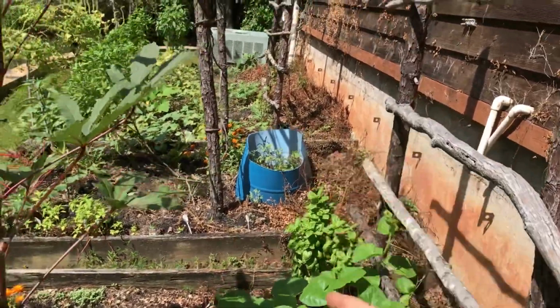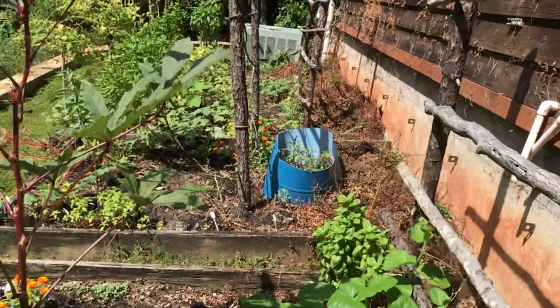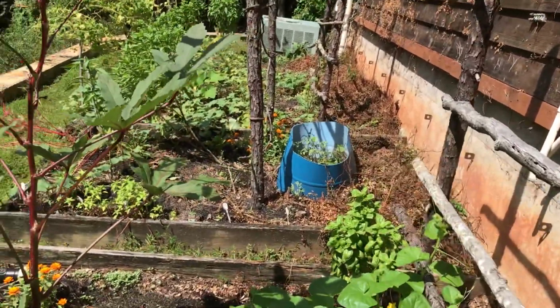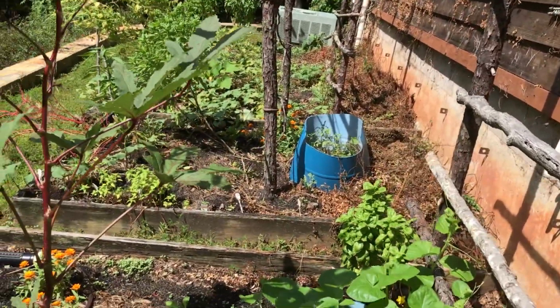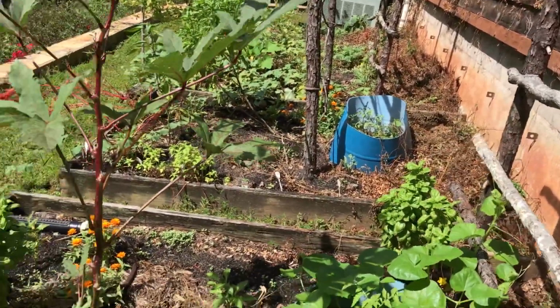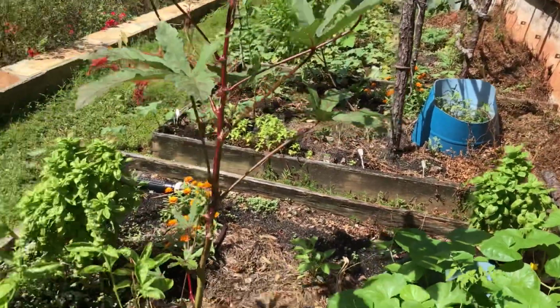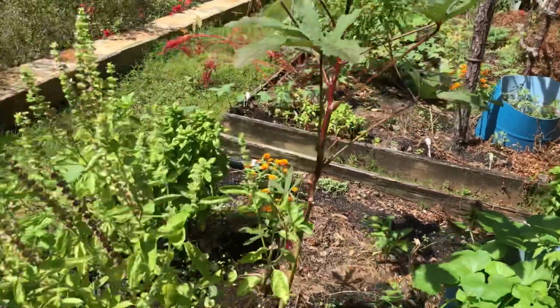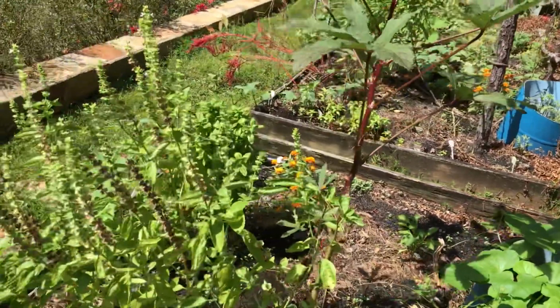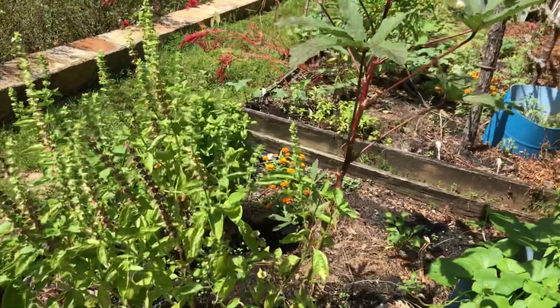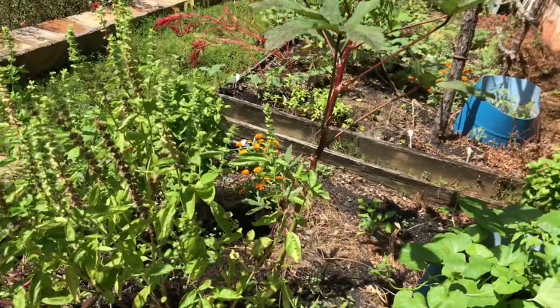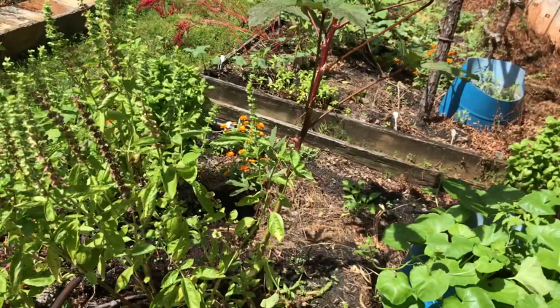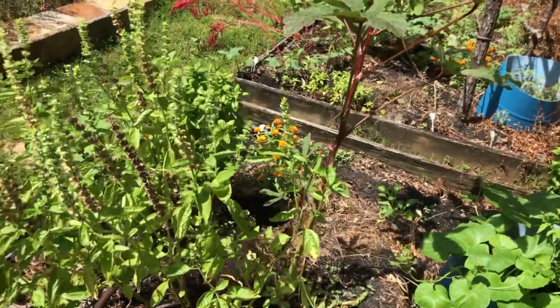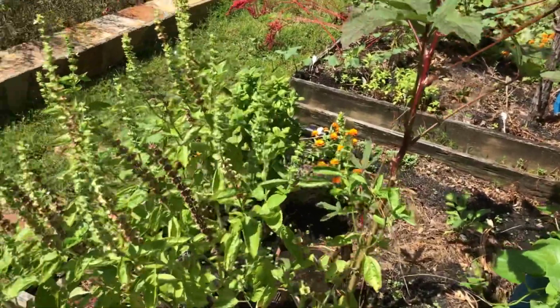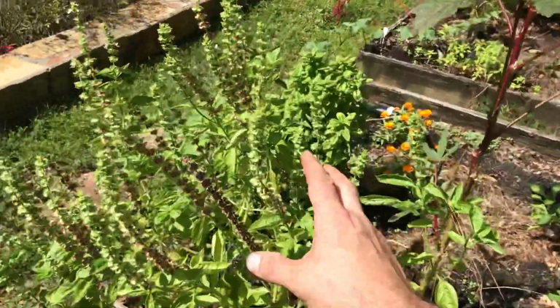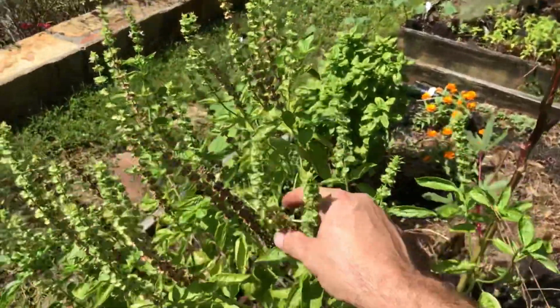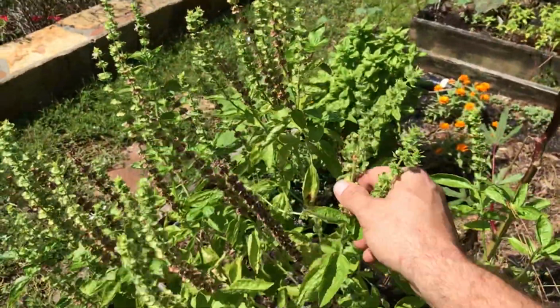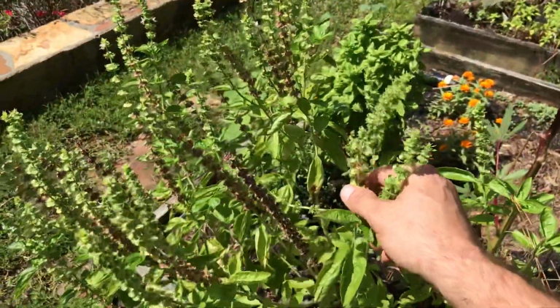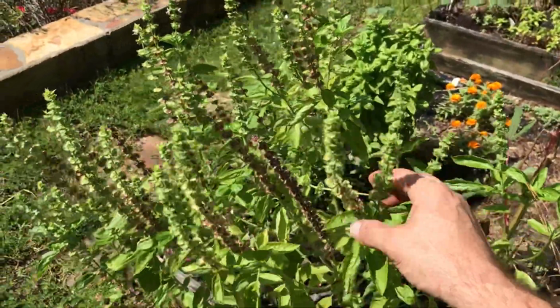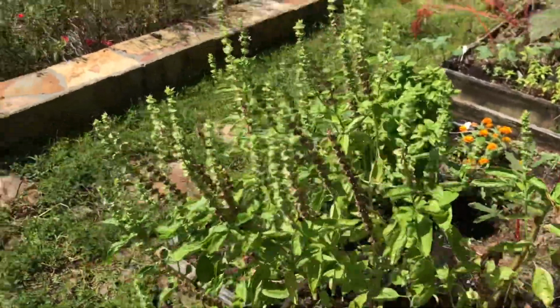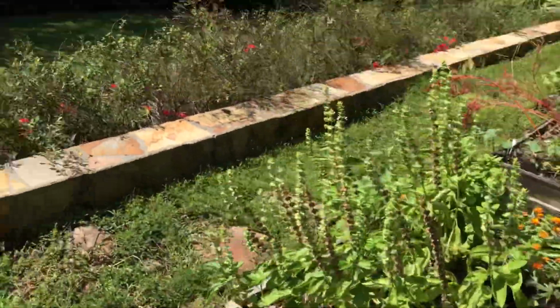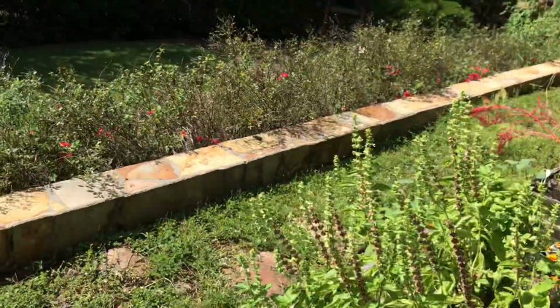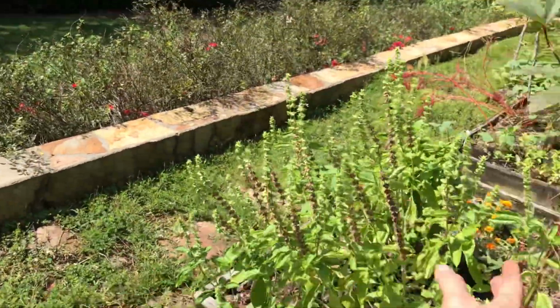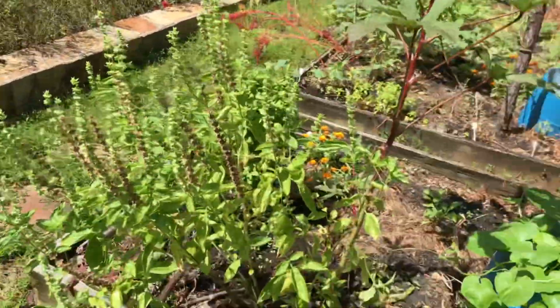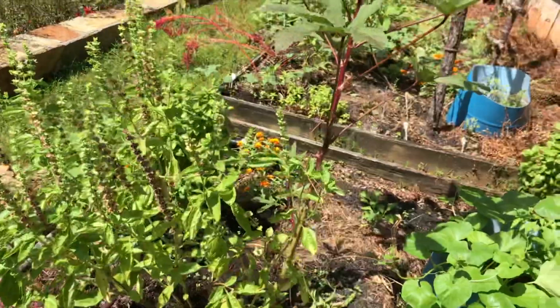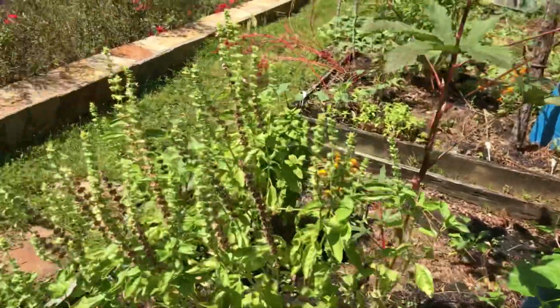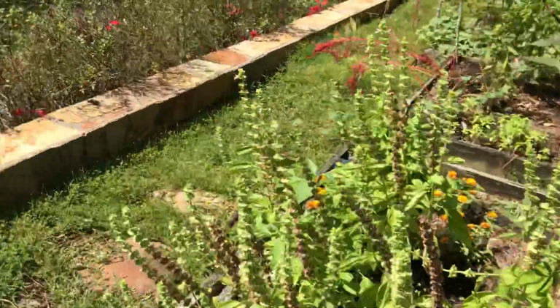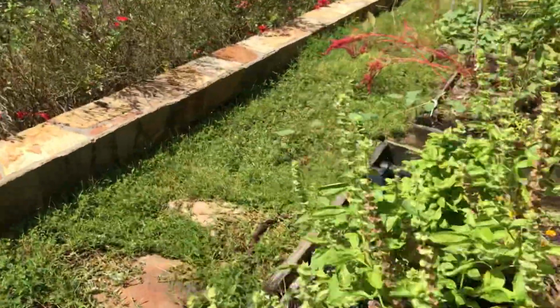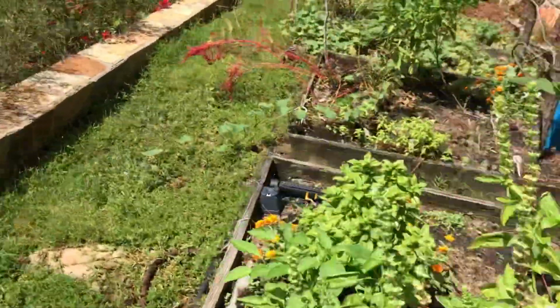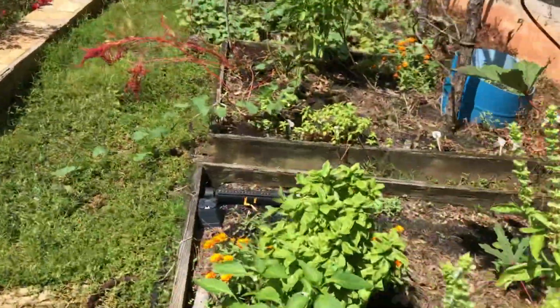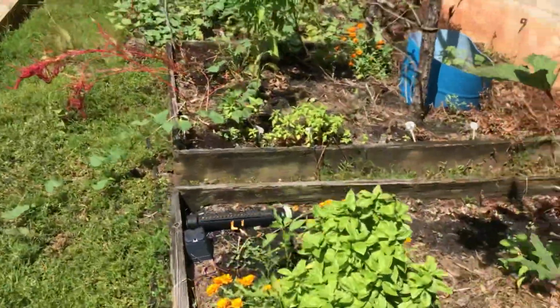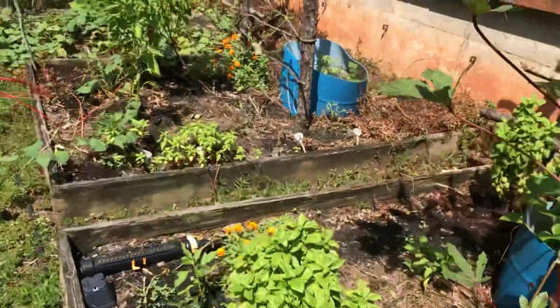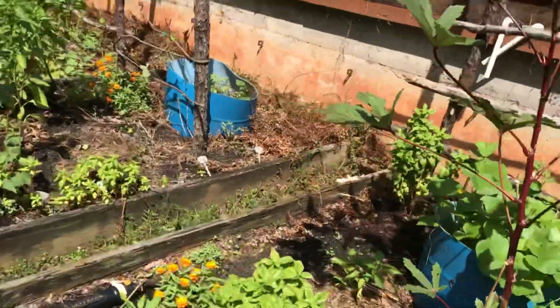I'll show you that barrel over there that just looks like there was an infestation of something. I let my basil go to seed — I've been pulling the seed heads off and taking them and spreading them around everywhere.